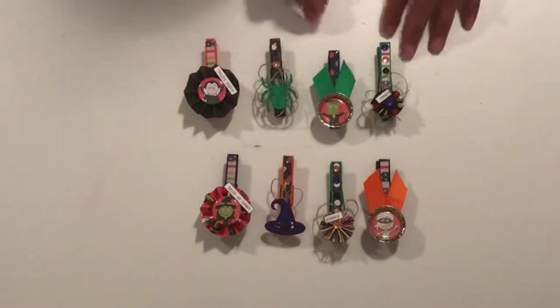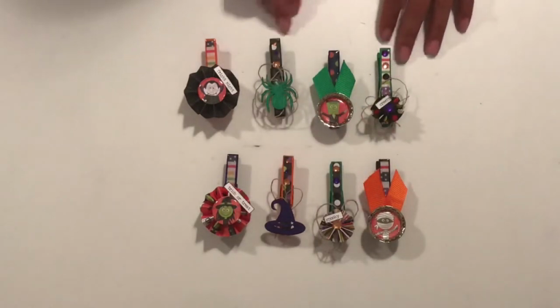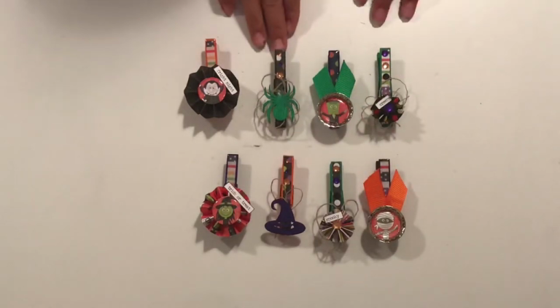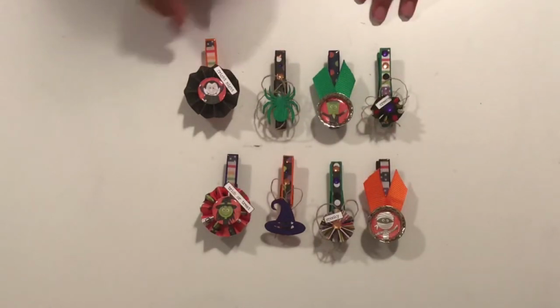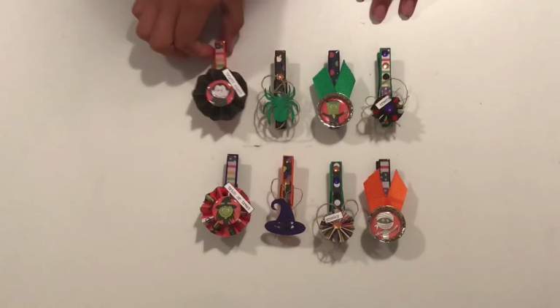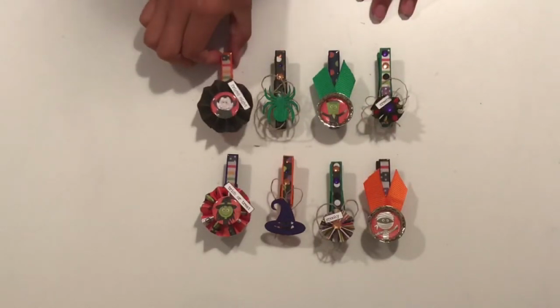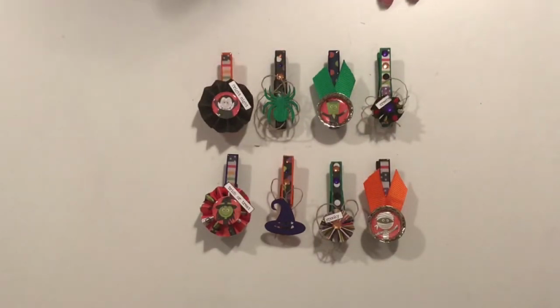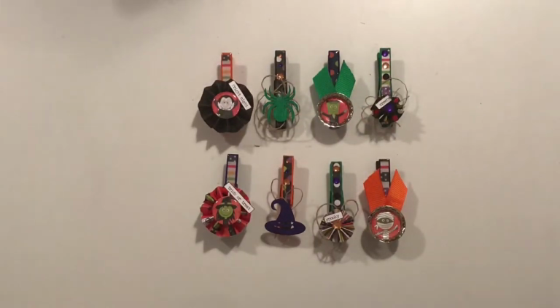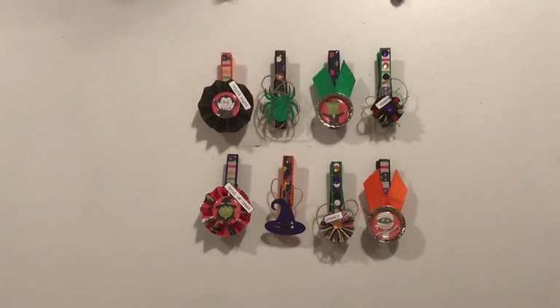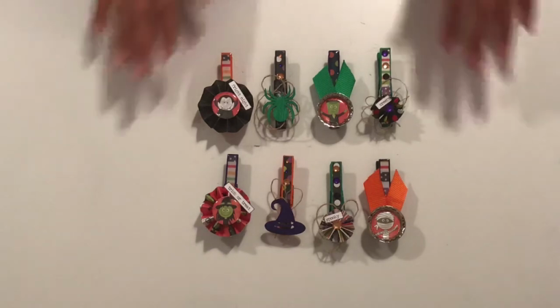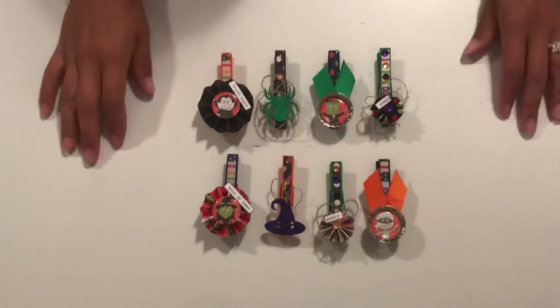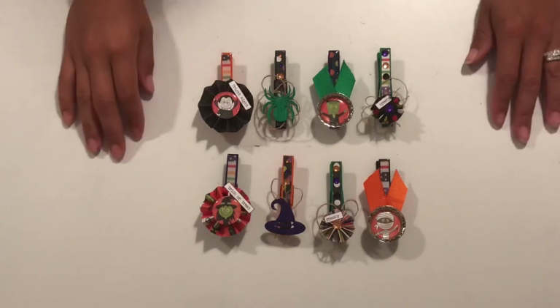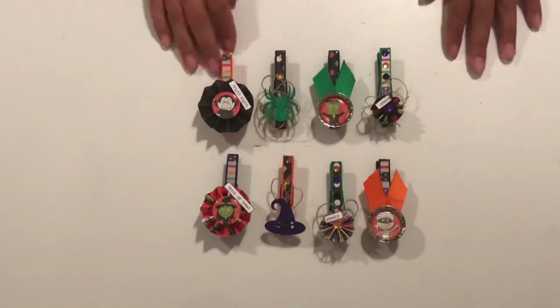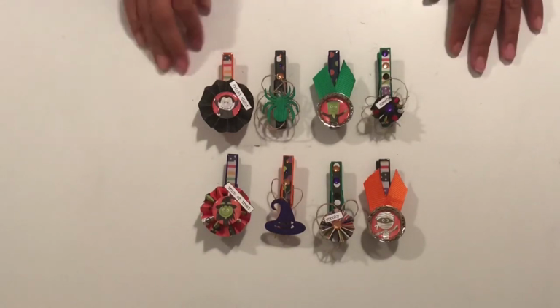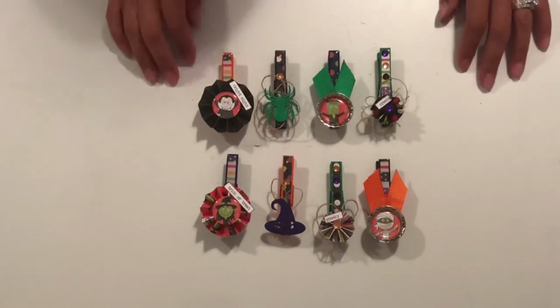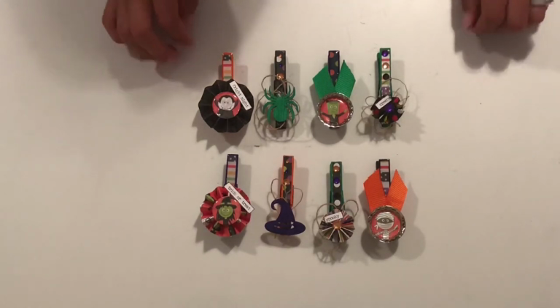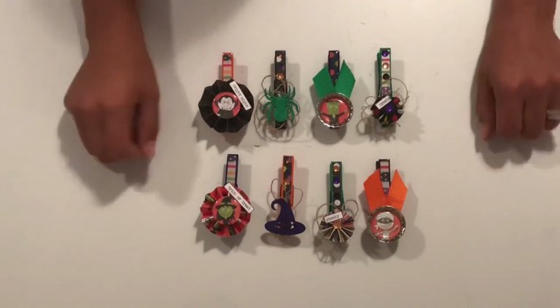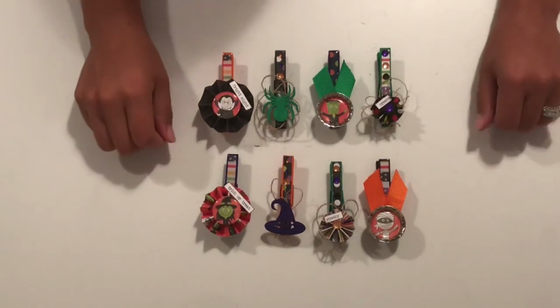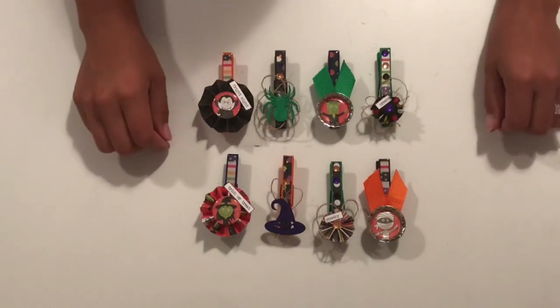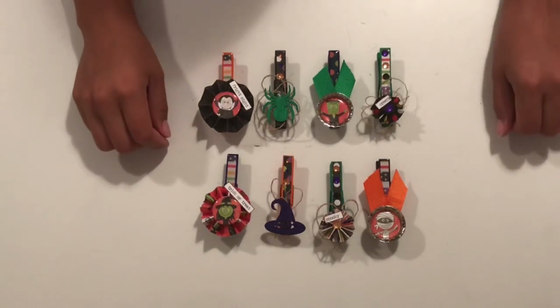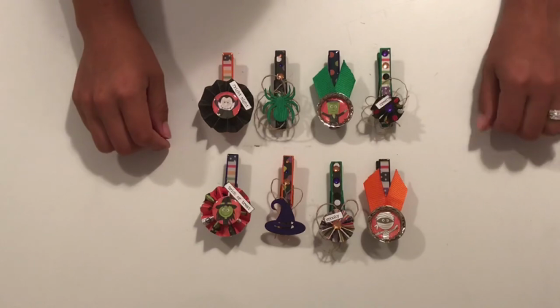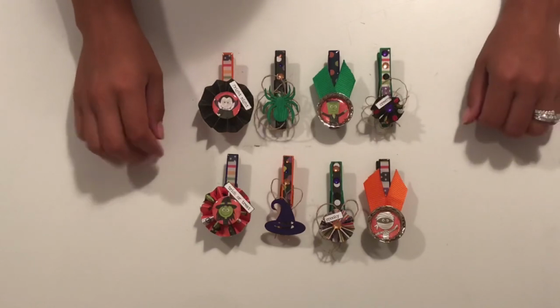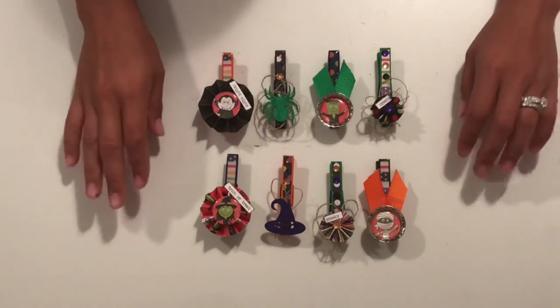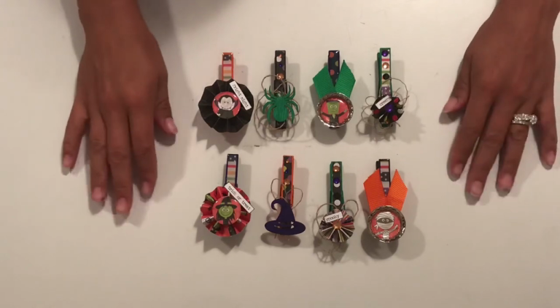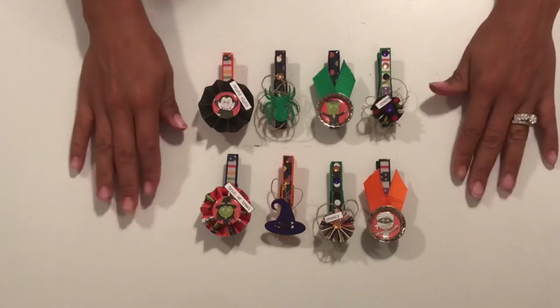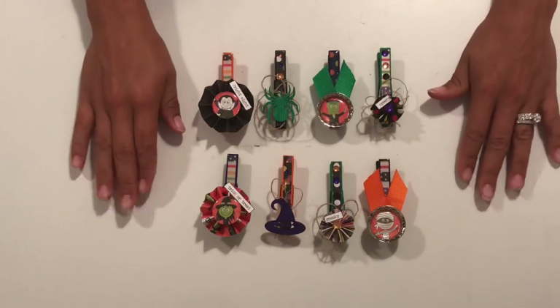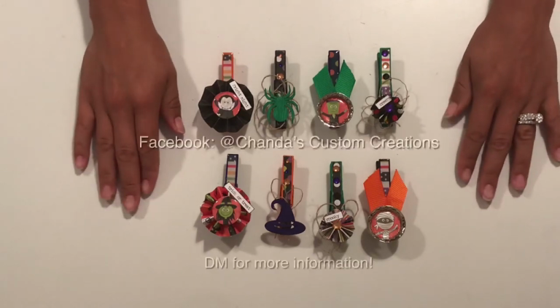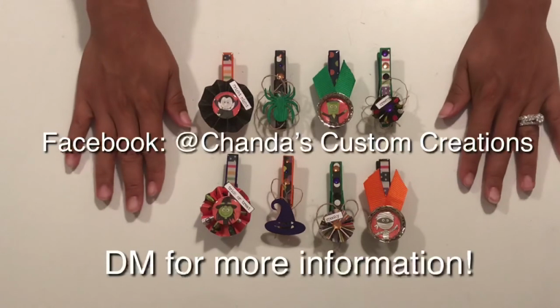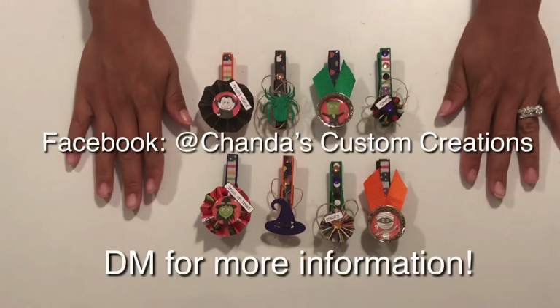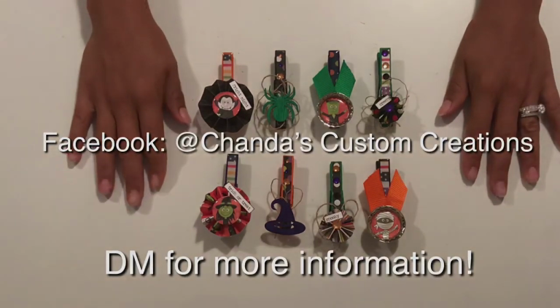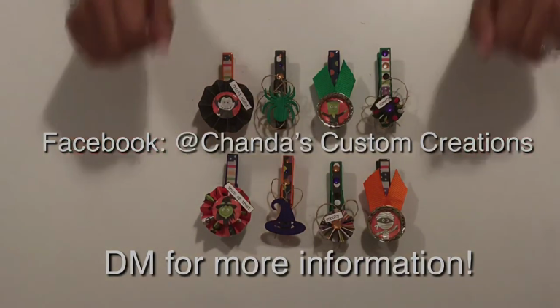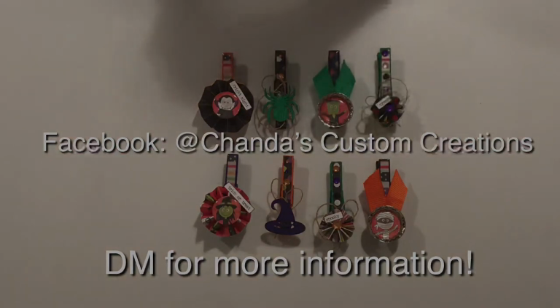So there you have it — my first week's project for this Halloween collaboration. Everyone who is a part of this group will be in the description box below. I hope you go and watch their videos as well. Have a blessed day. Bye-bye.